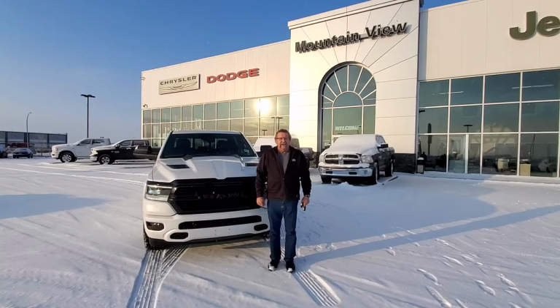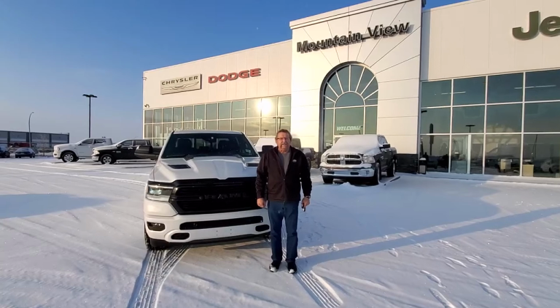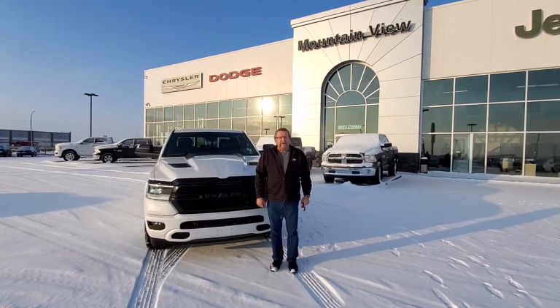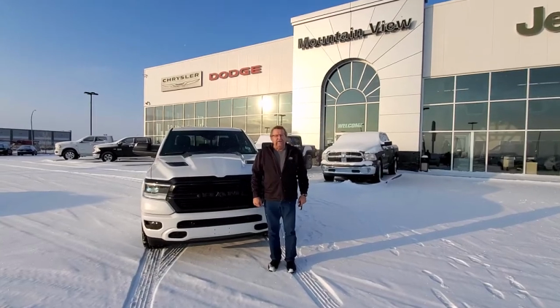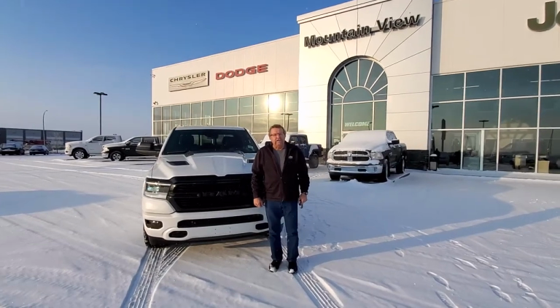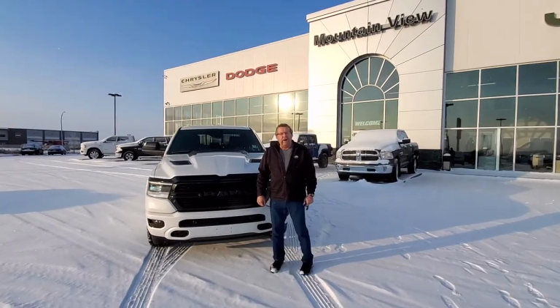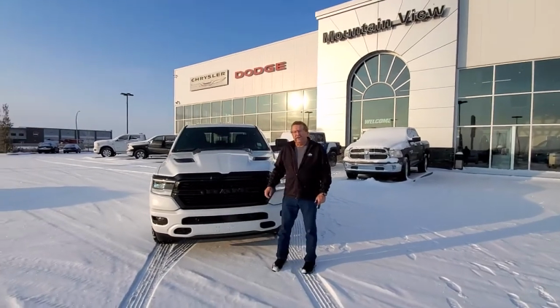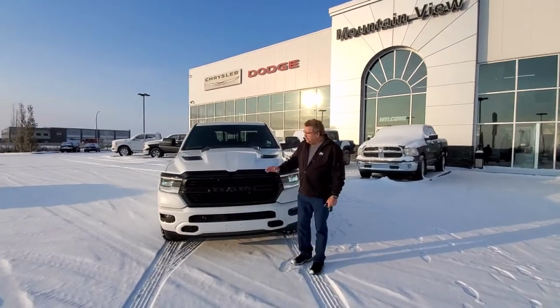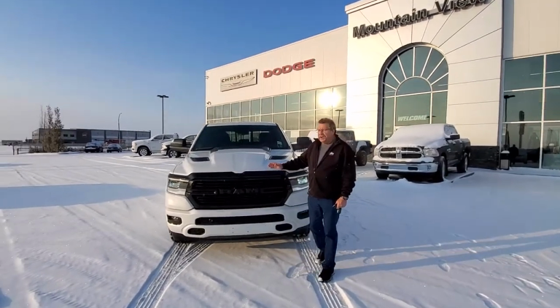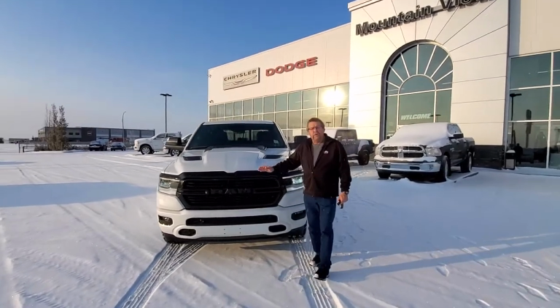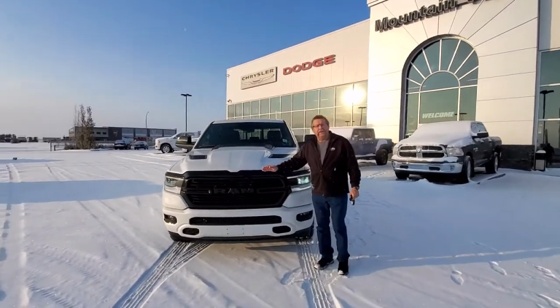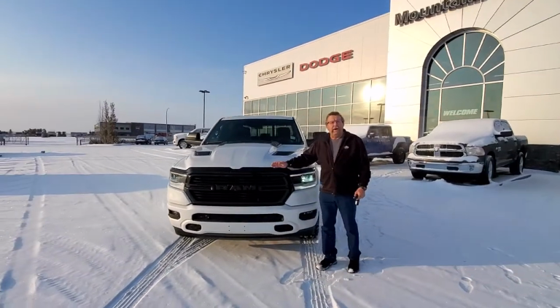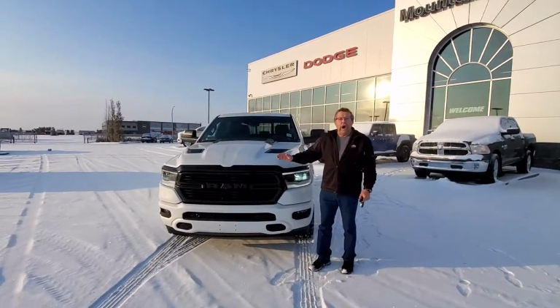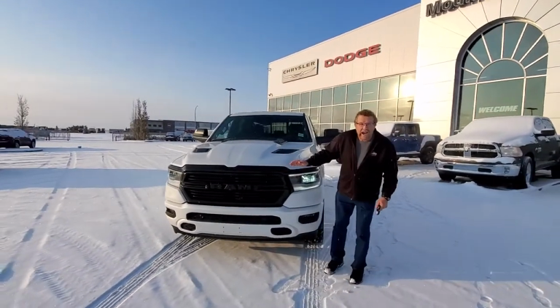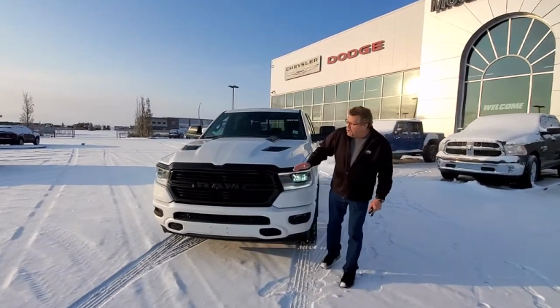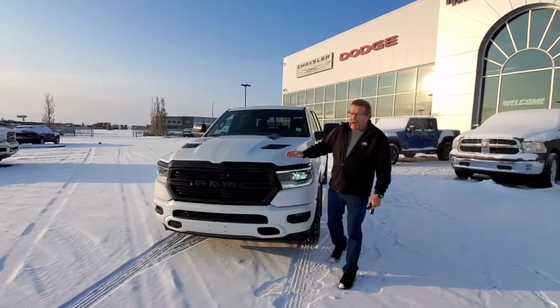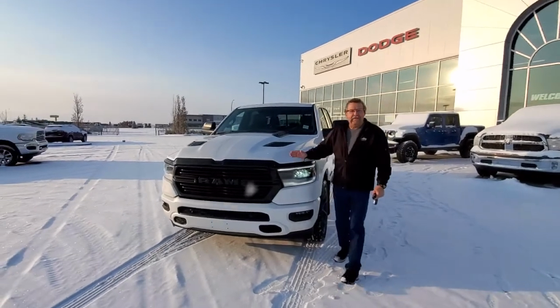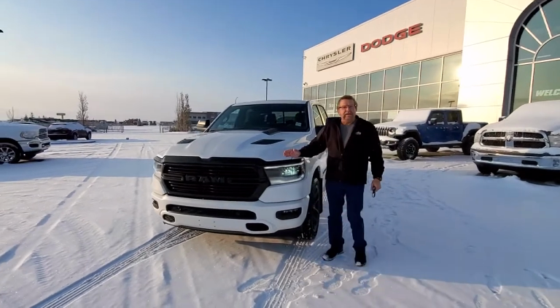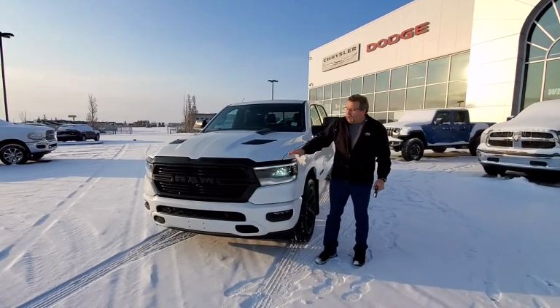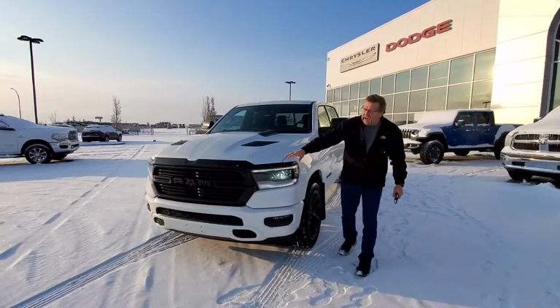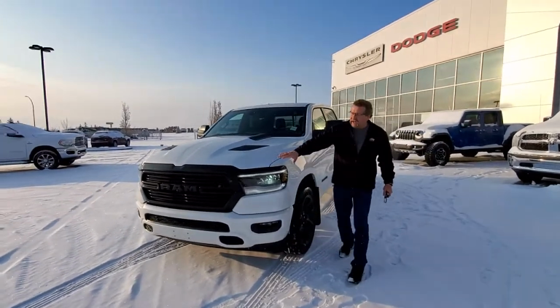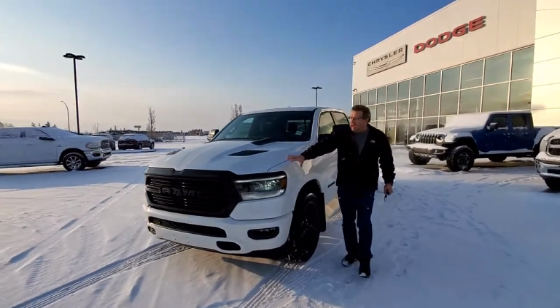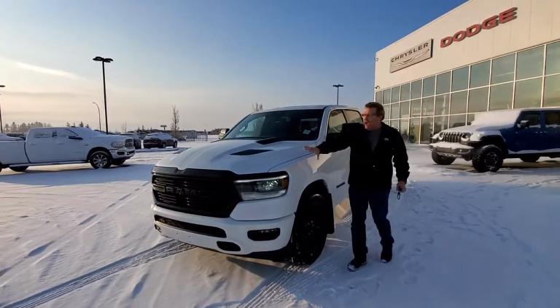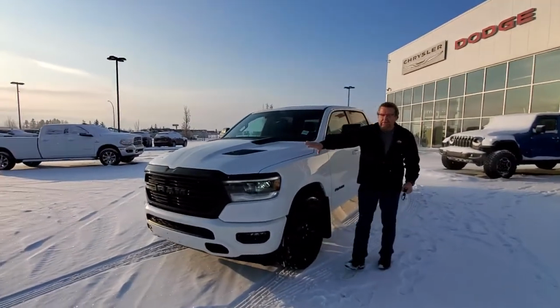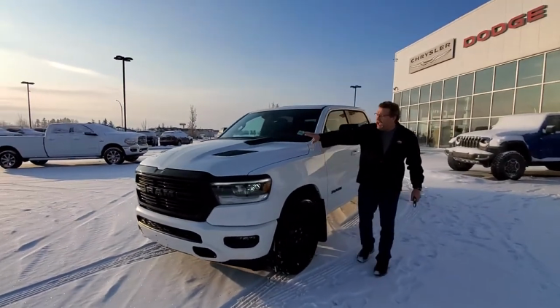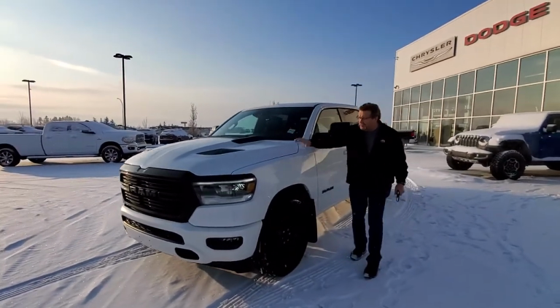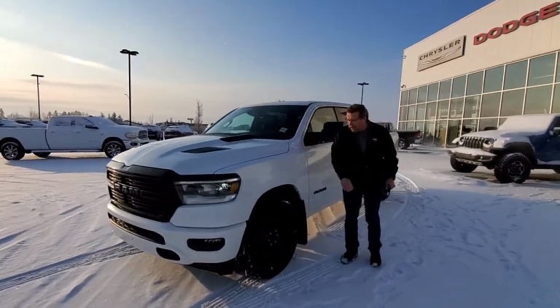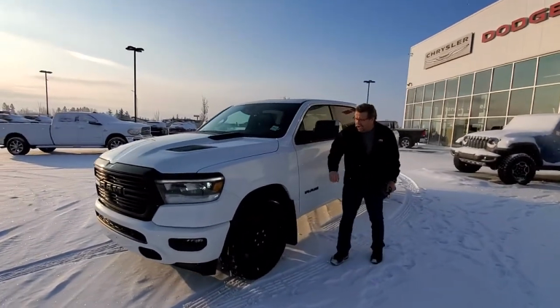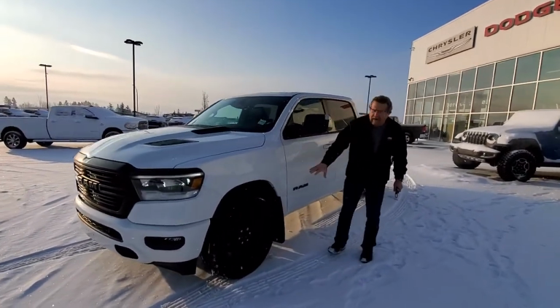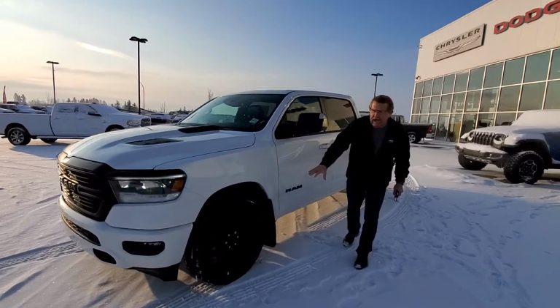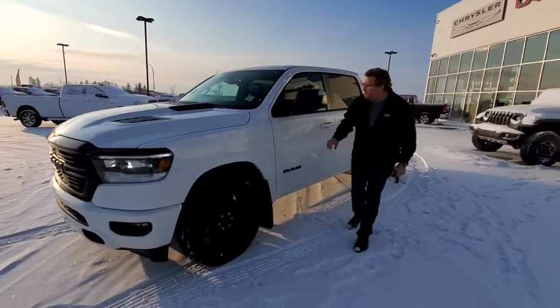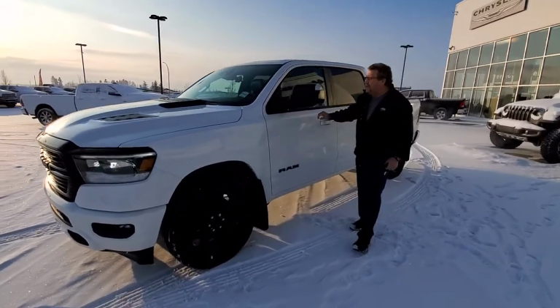Hey everybody, Steve McFry here from Mountain View Dodge. What do I have here? Brand new 2021 Ram 5900 Sport Night Edition. I love the white with the black, got the sport hood. I love the black rims on this.